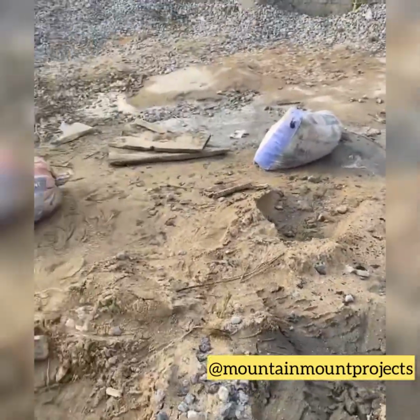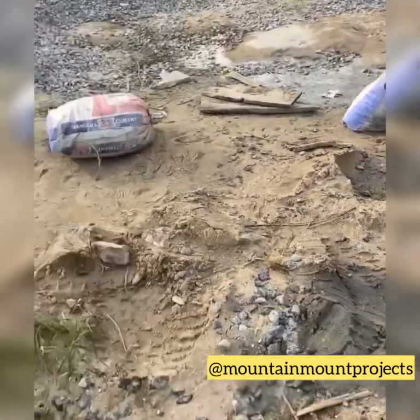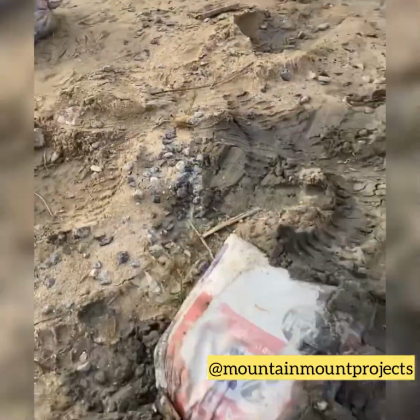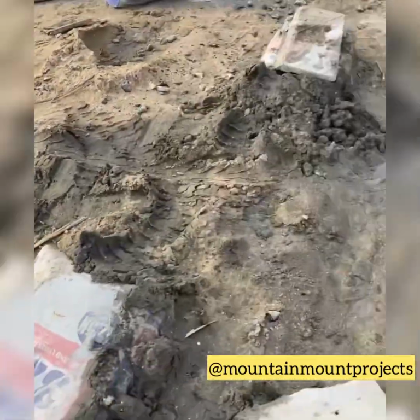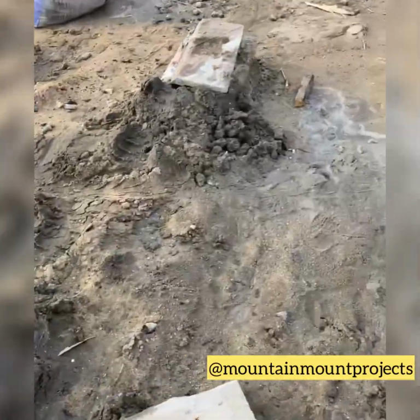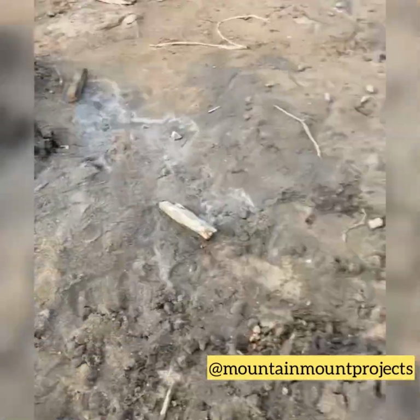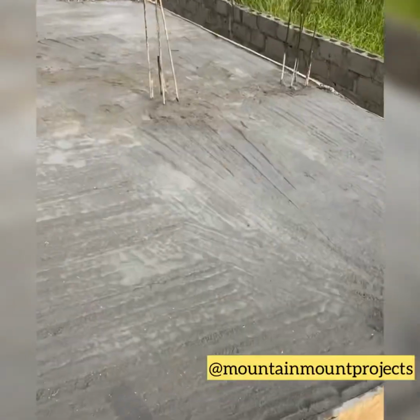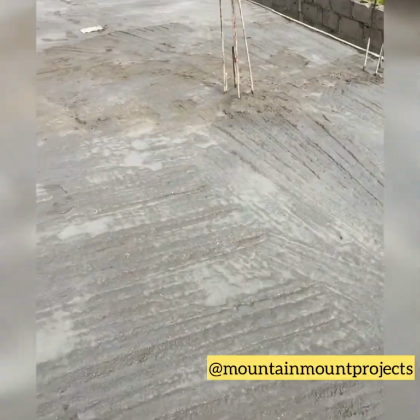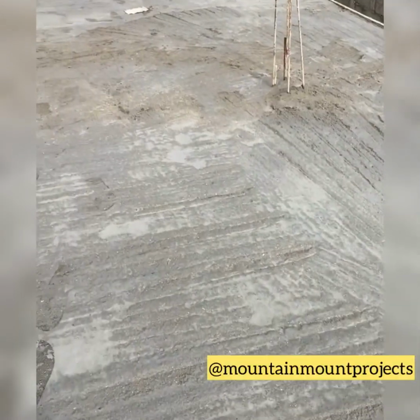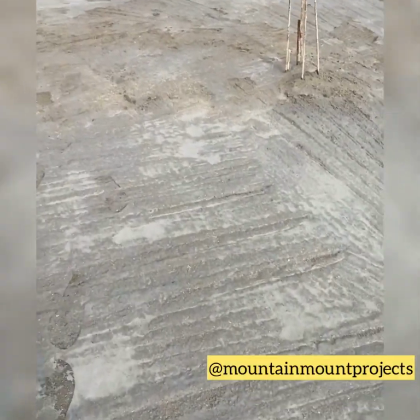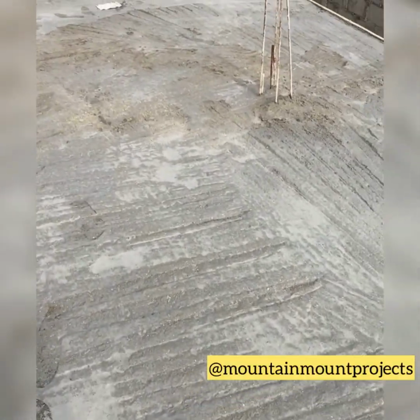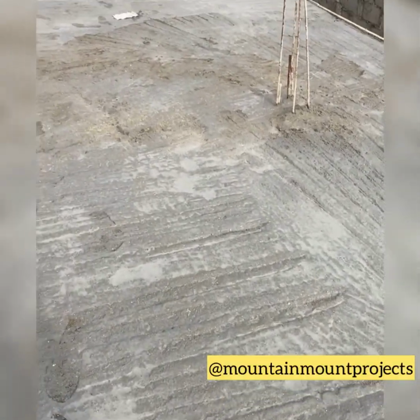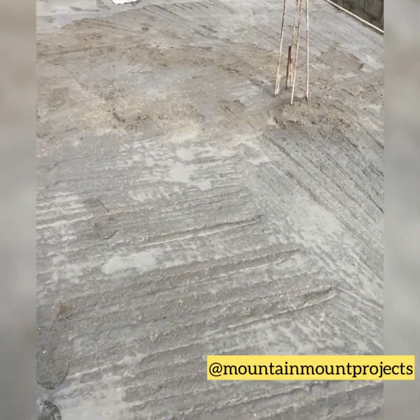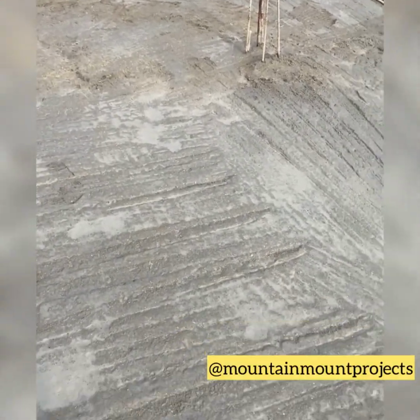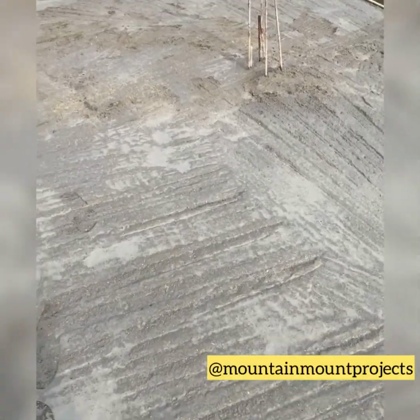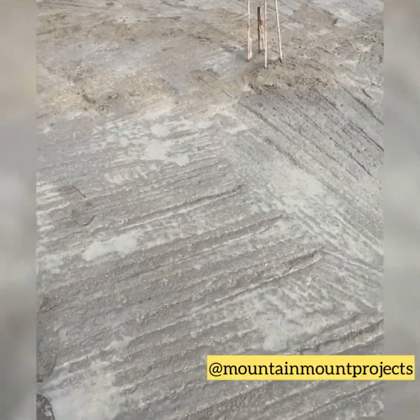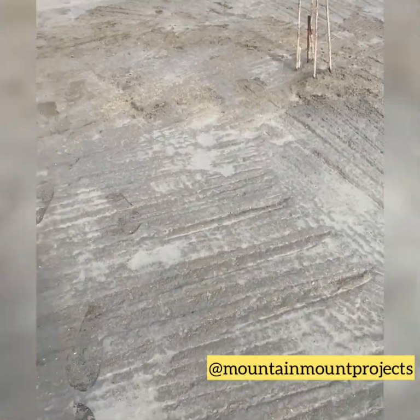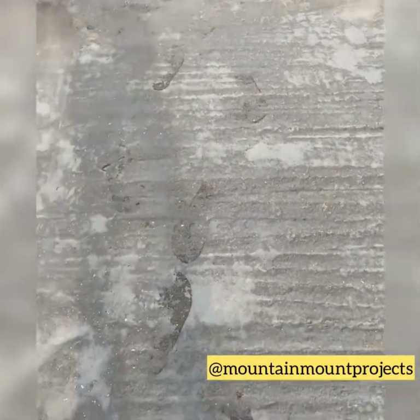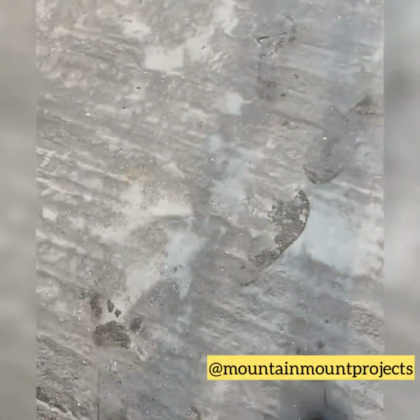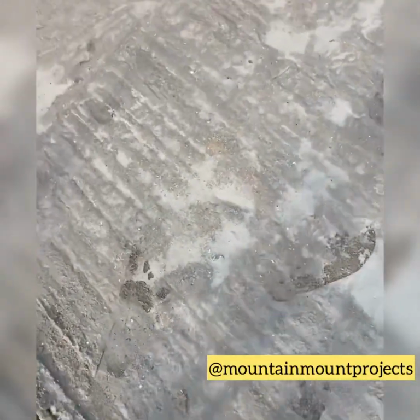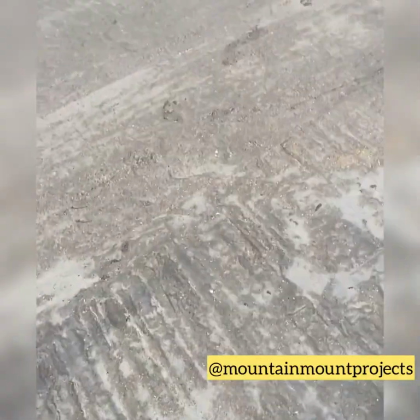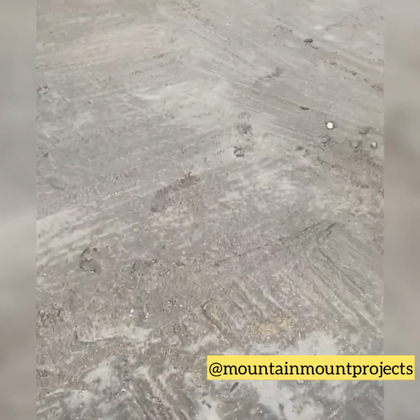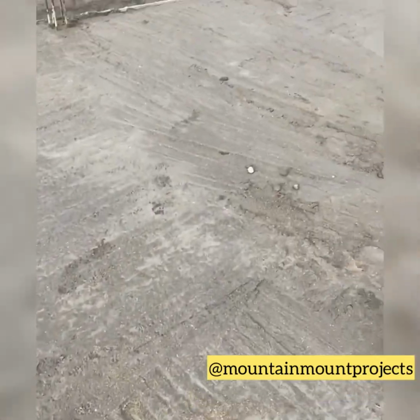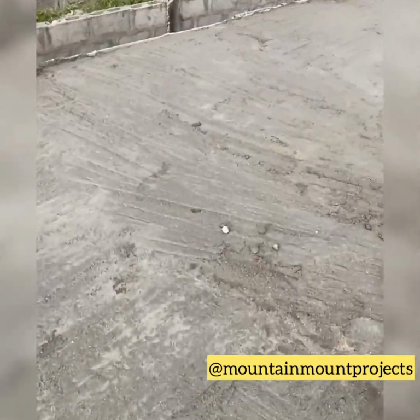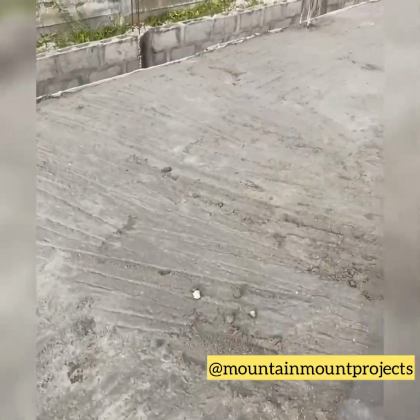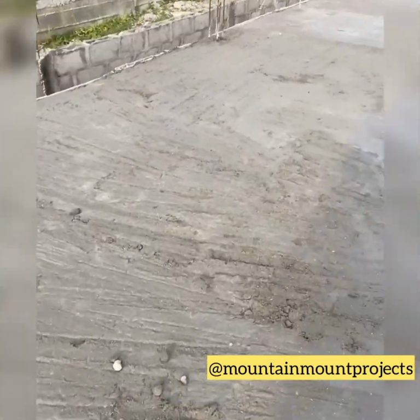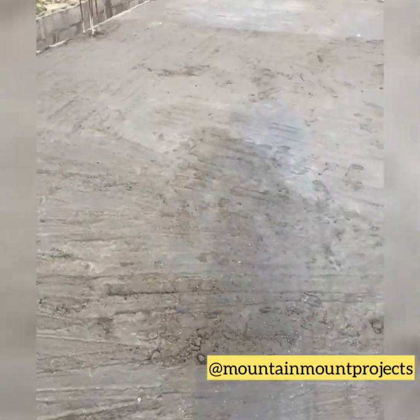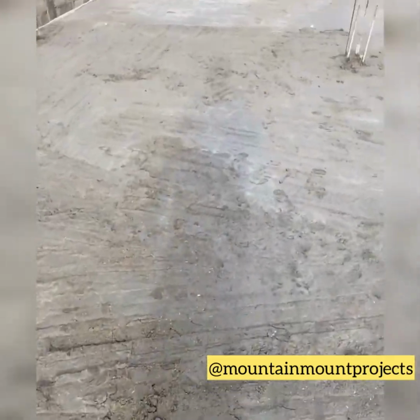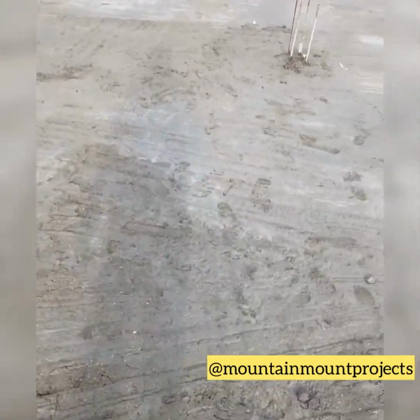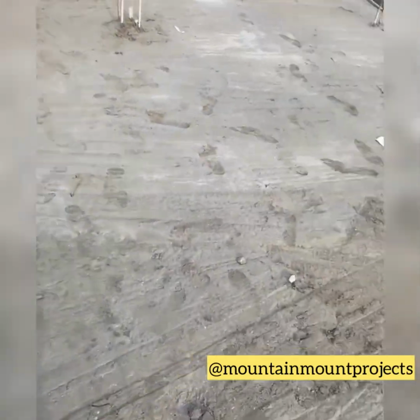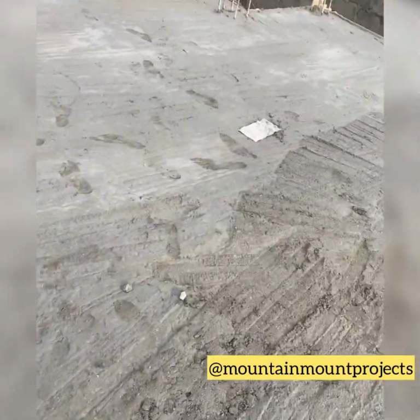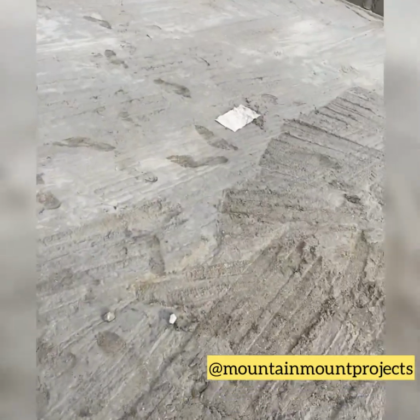This is how the job looks now — you can see it's drying and looking really nice and better.